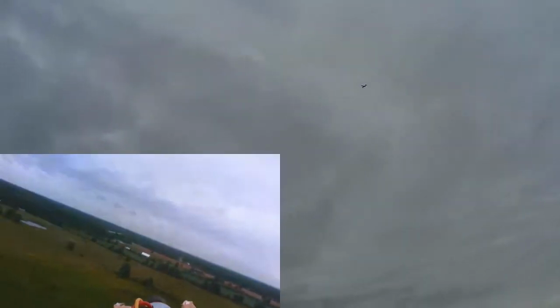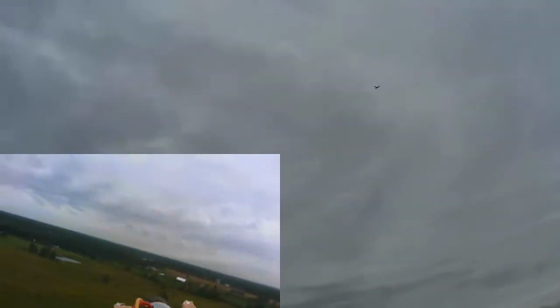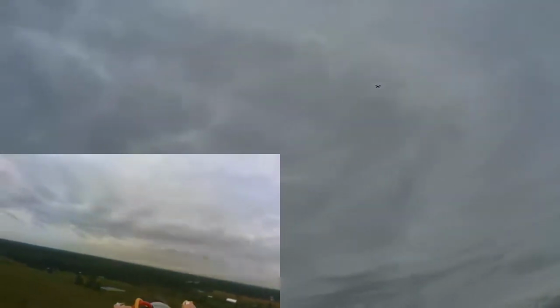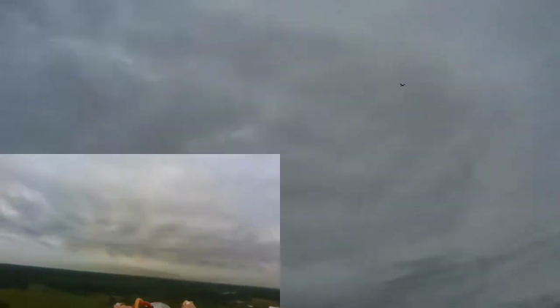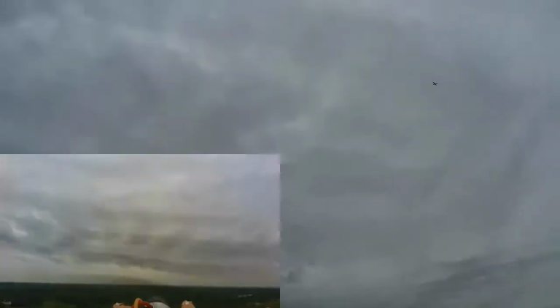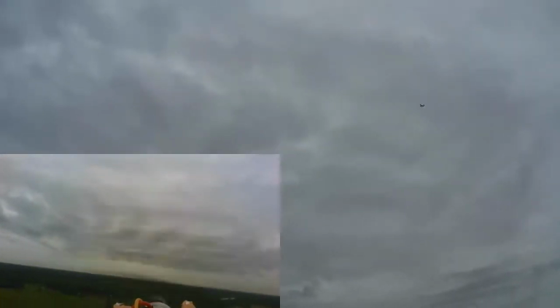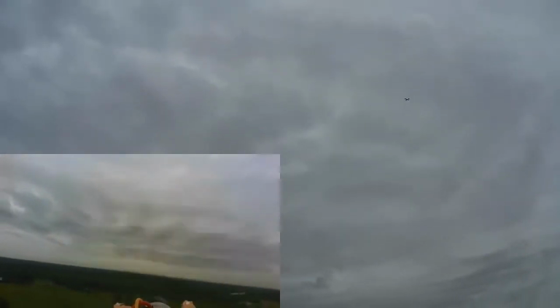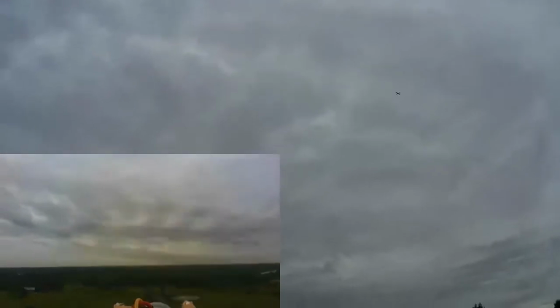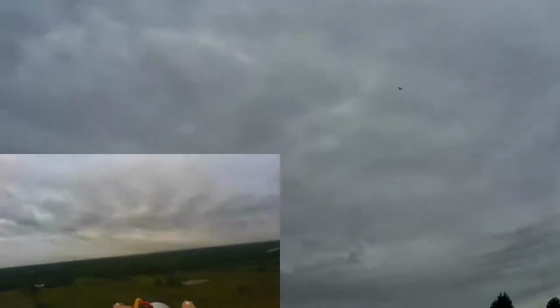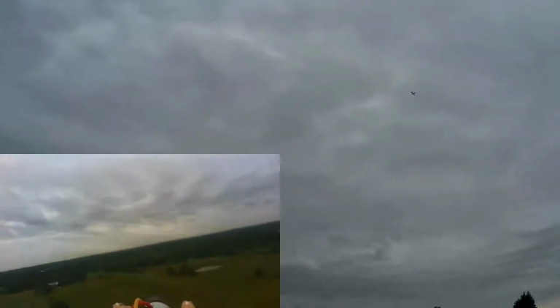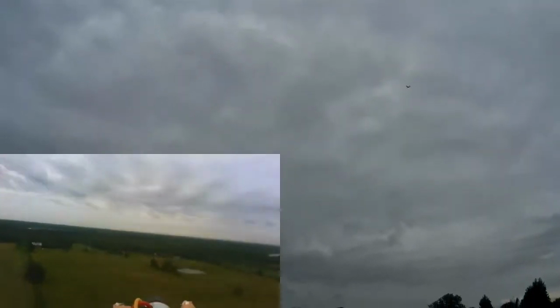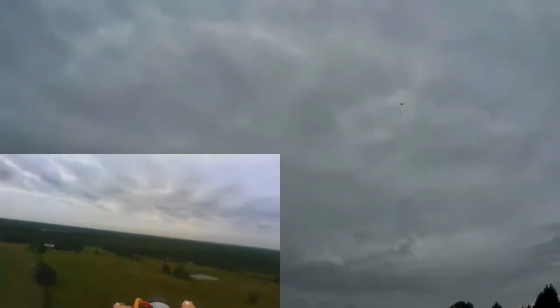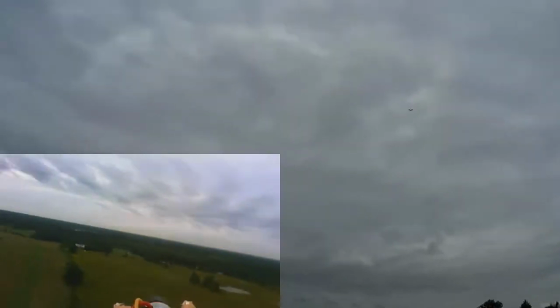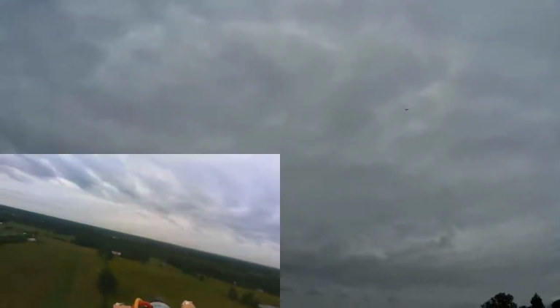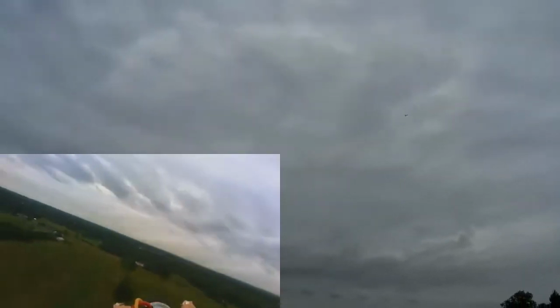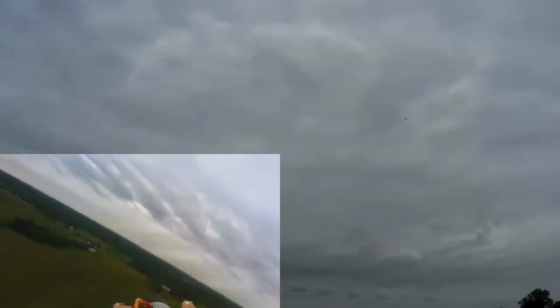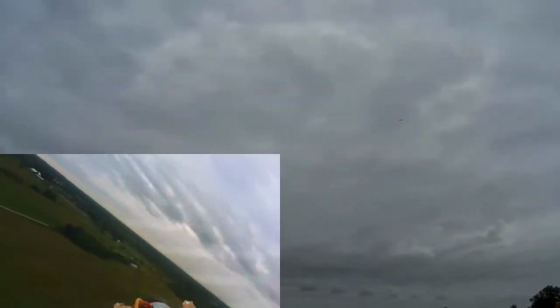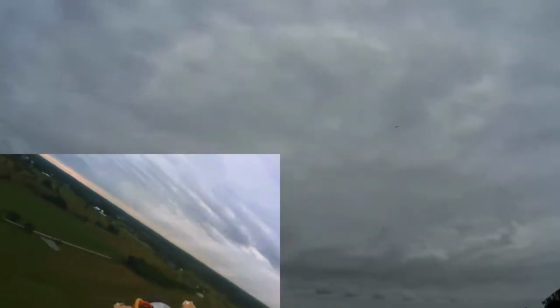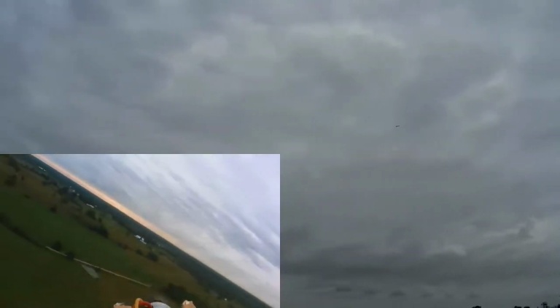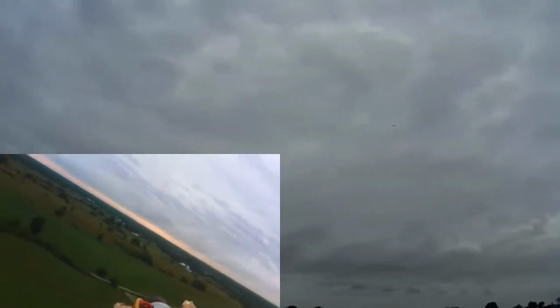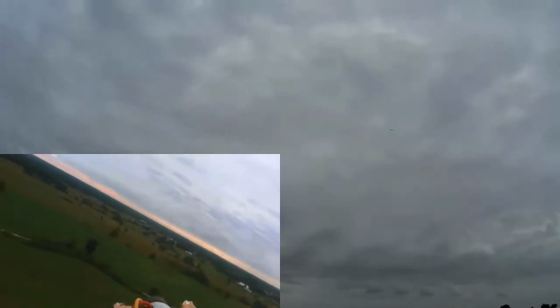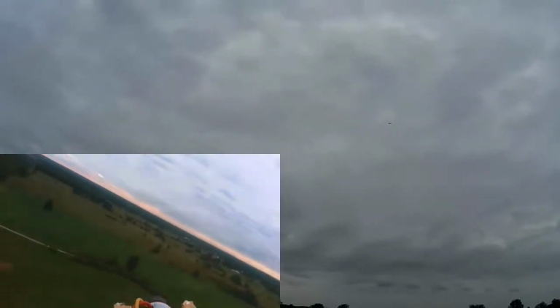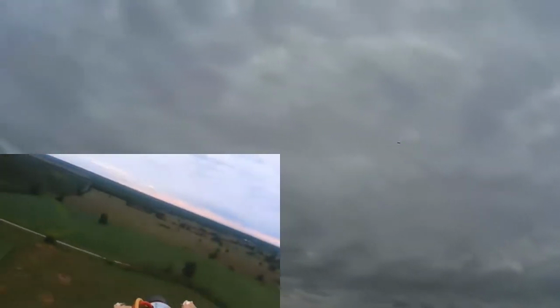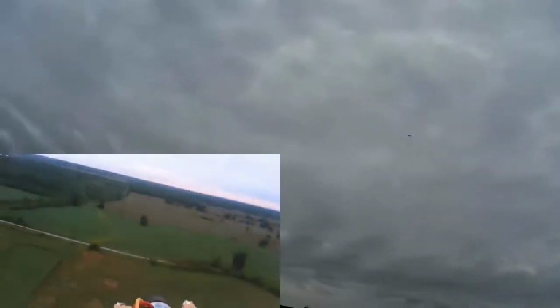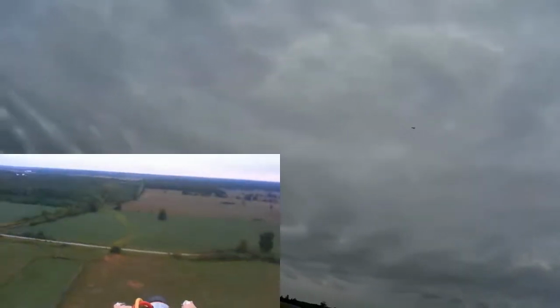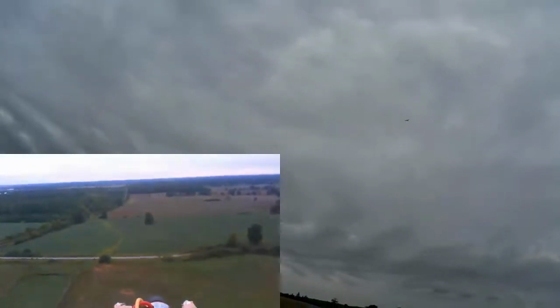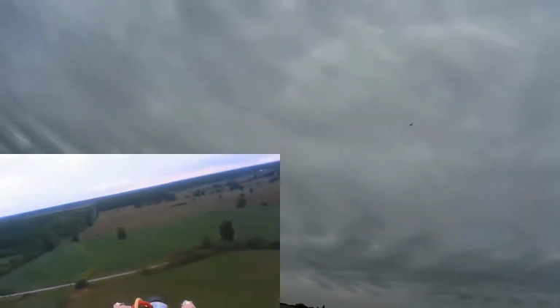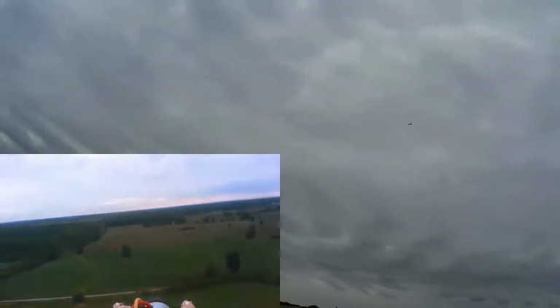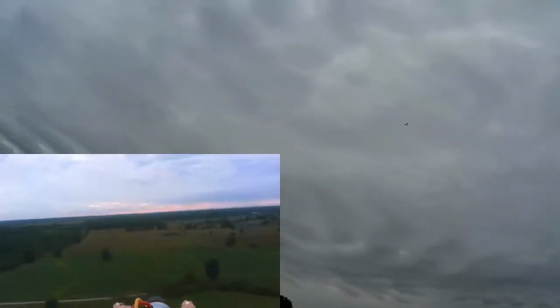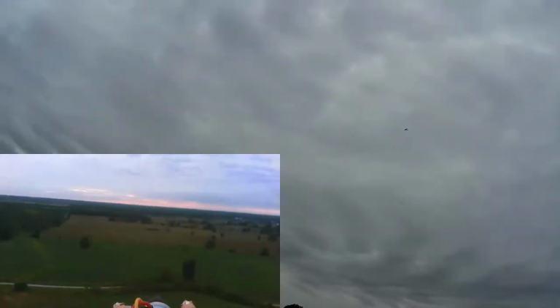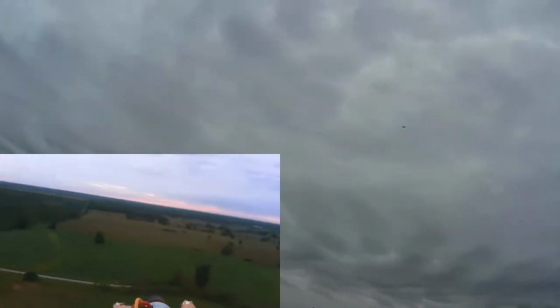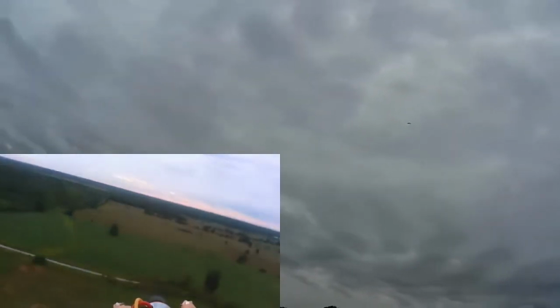Part of the reason I come out early in the morning like this is because it's usually the best time of day for no wind, but it didn't quite work today. There is wind that even a fairly decent-sized plane like this can feel.